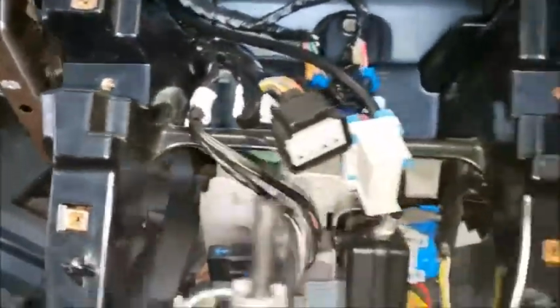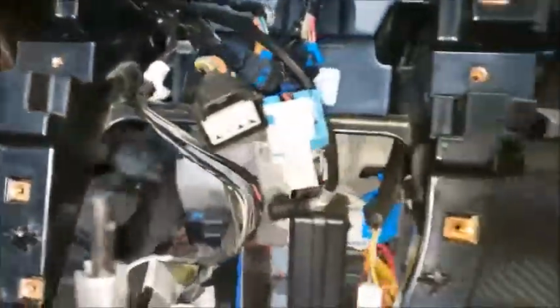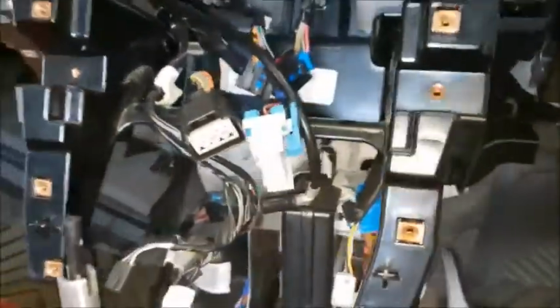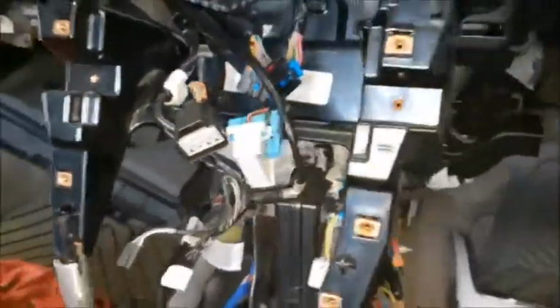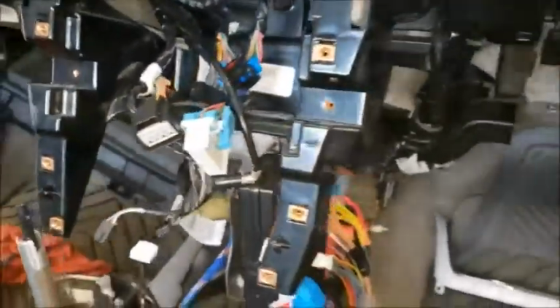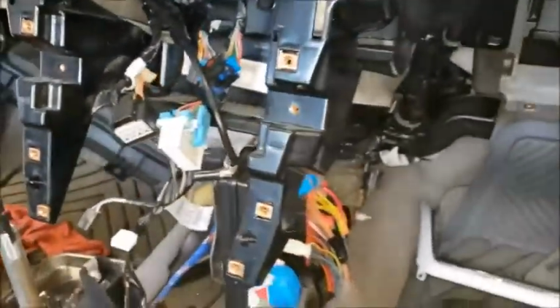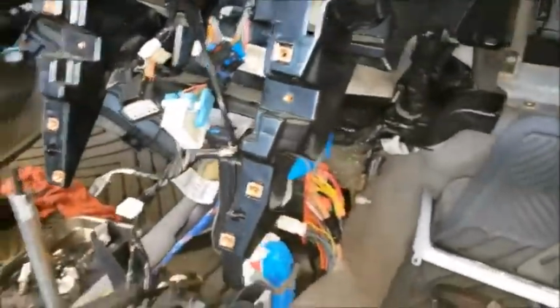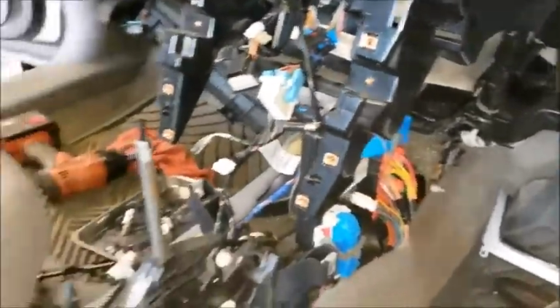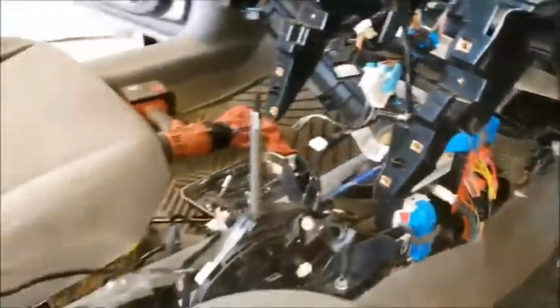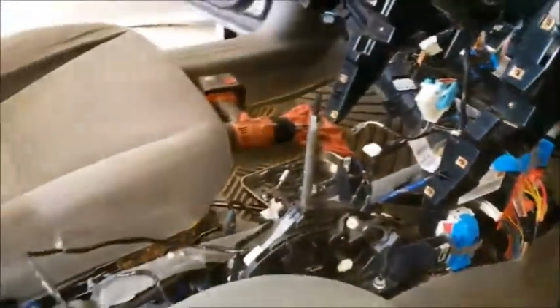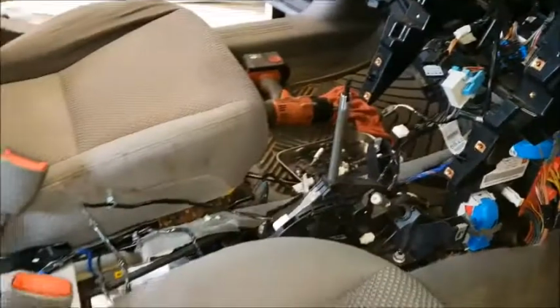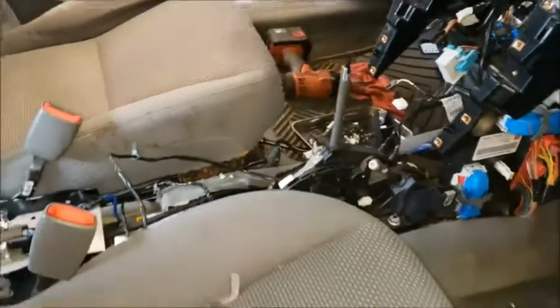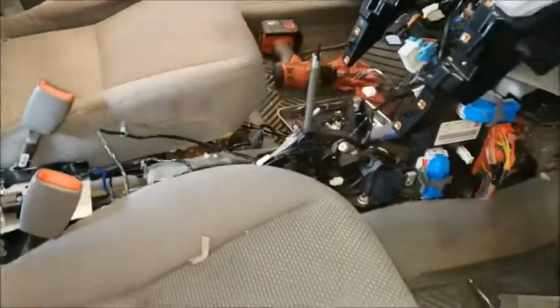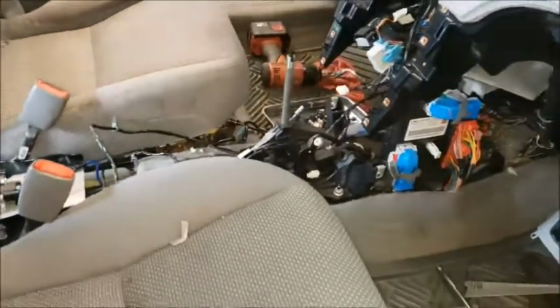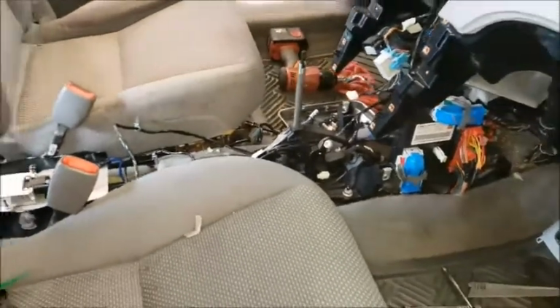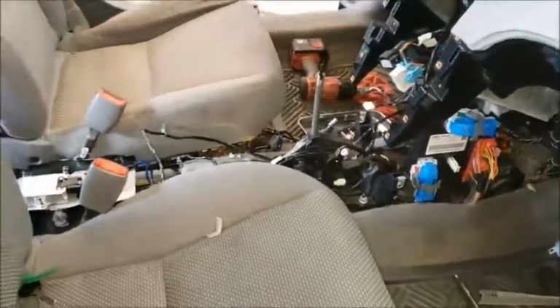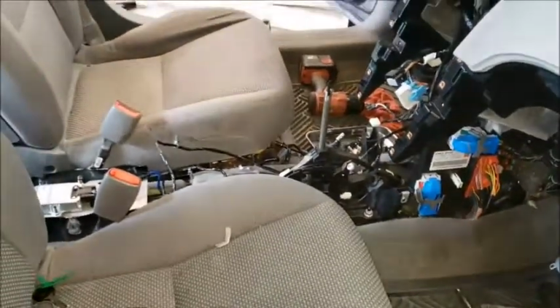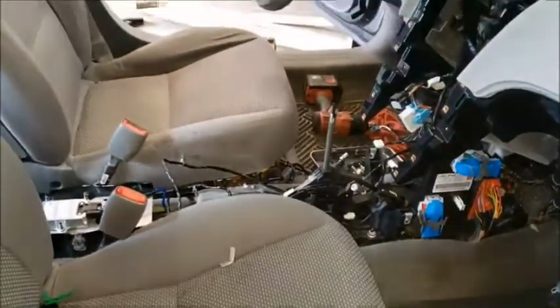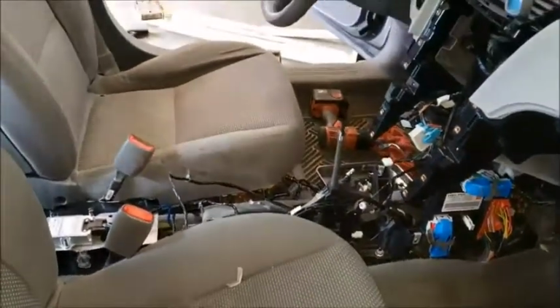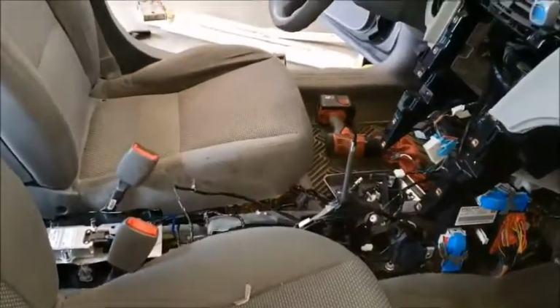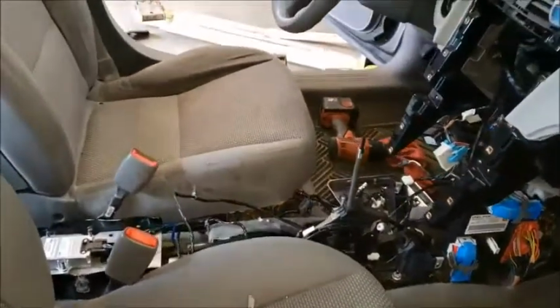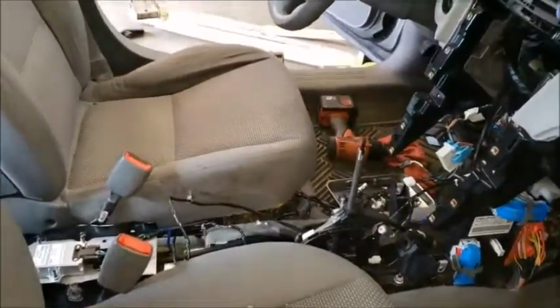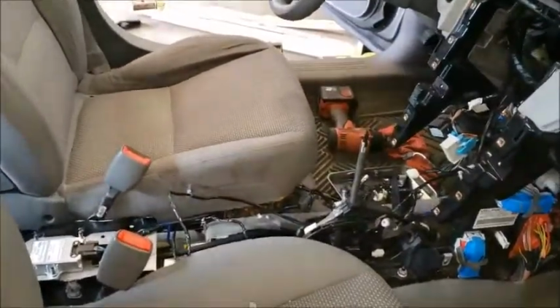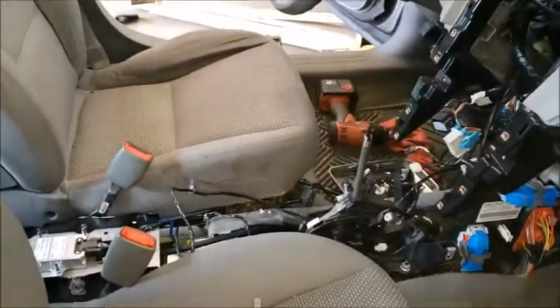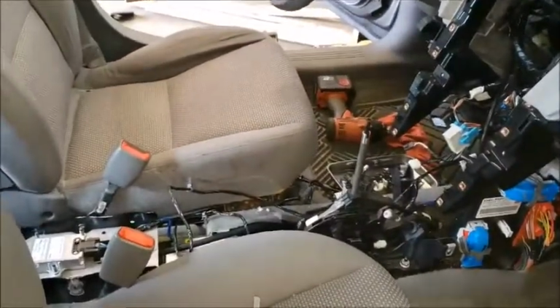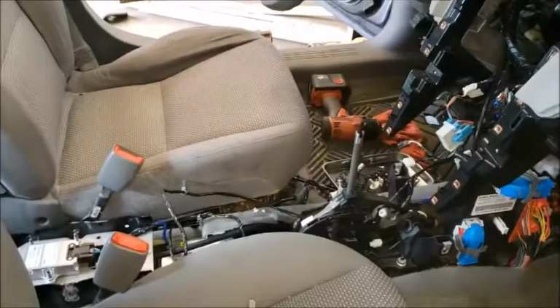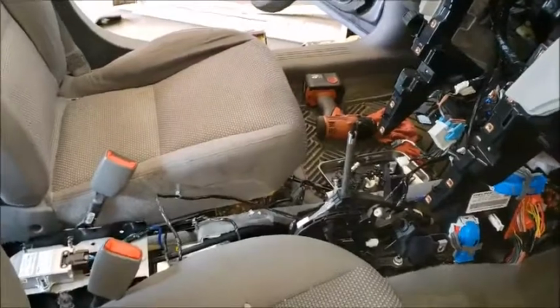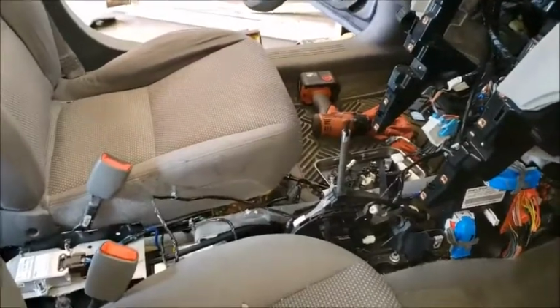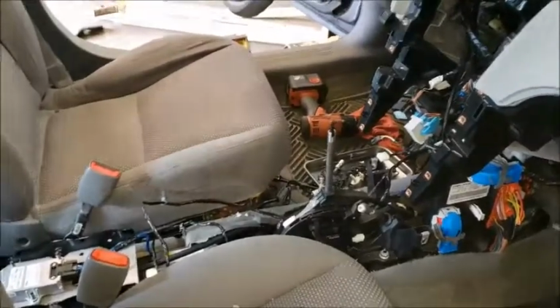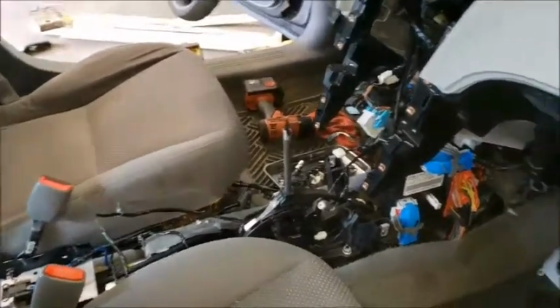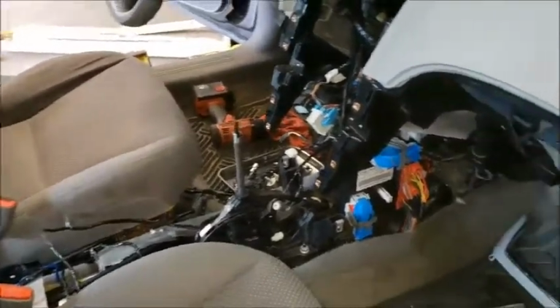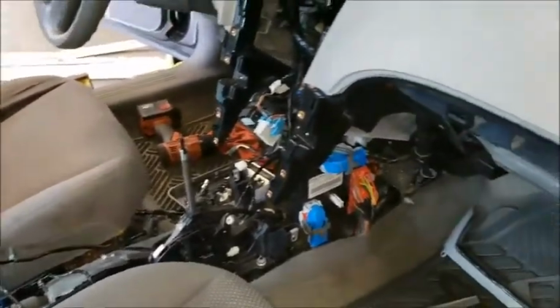A whole lot has to come out in order to get to it. It's a shame — they used to make service doors to get to them, but not anymore, or it's rare.